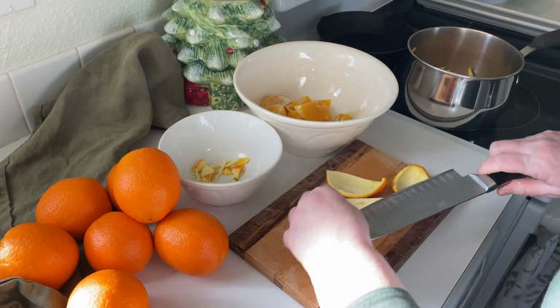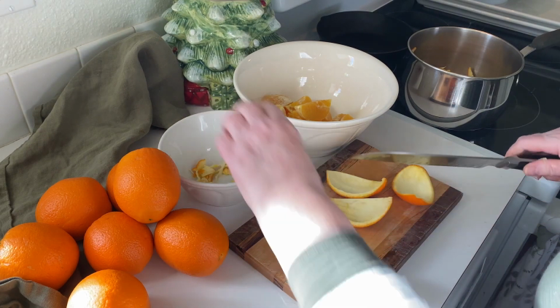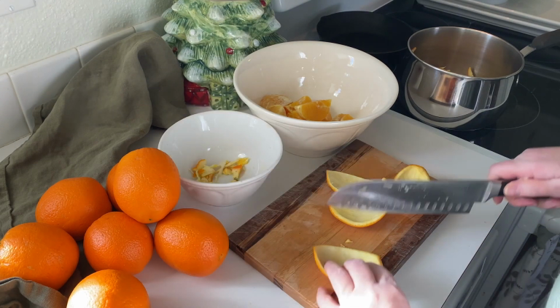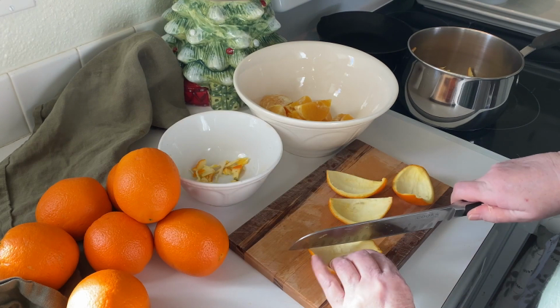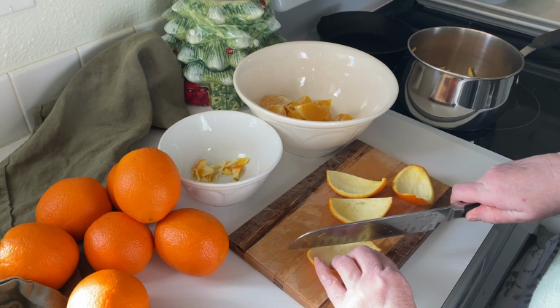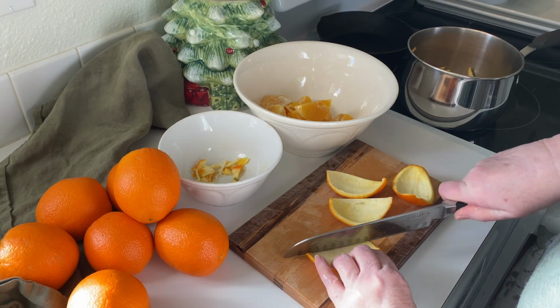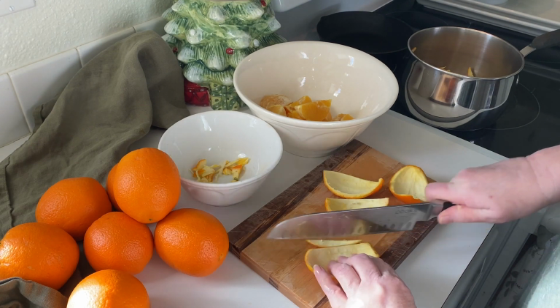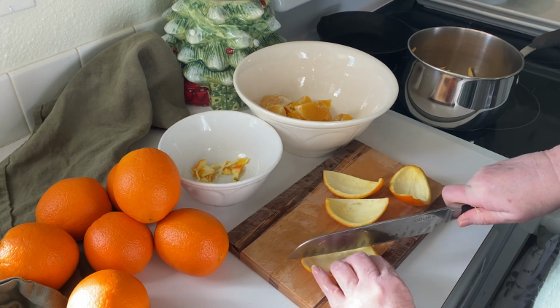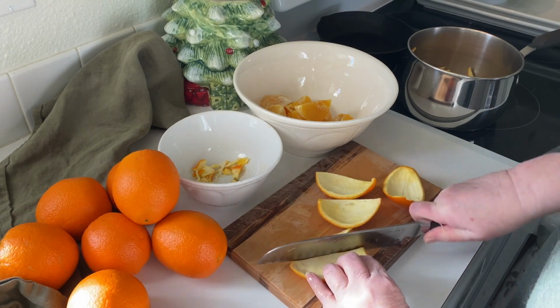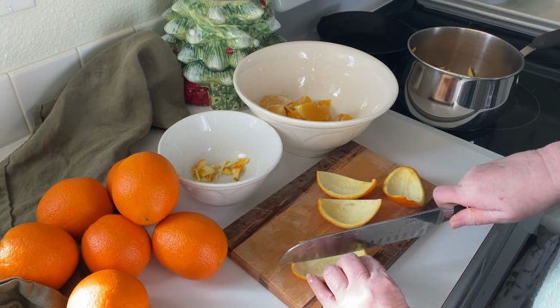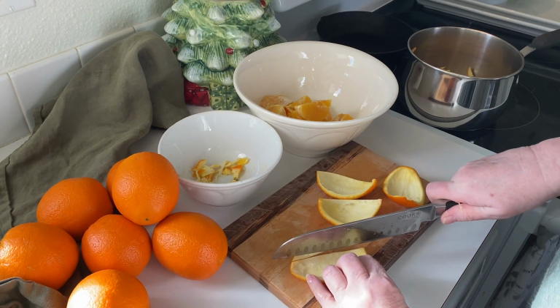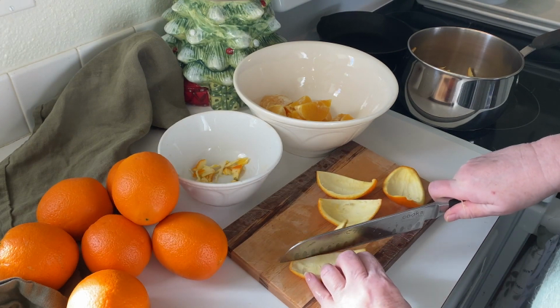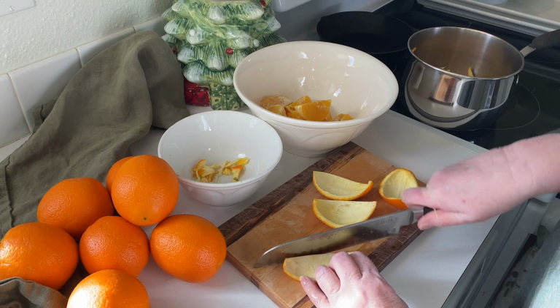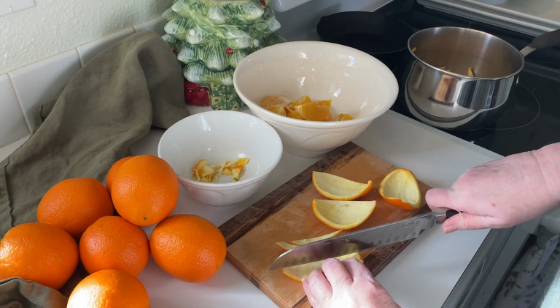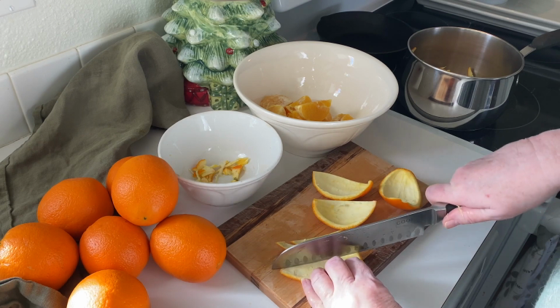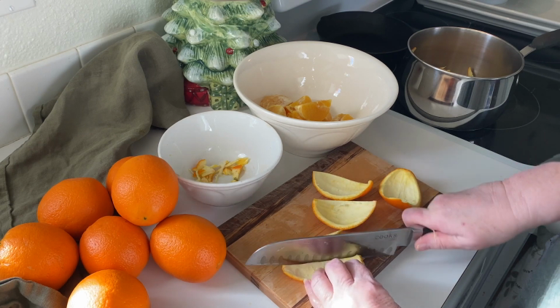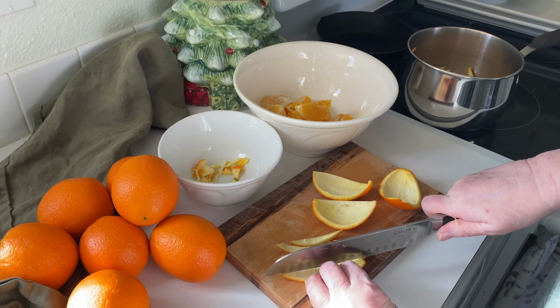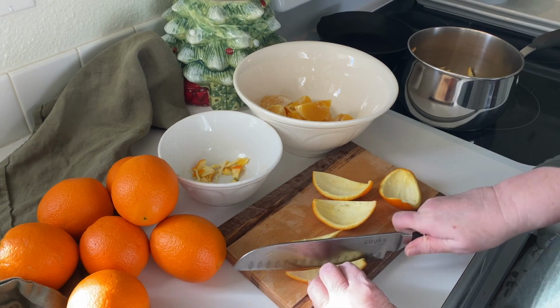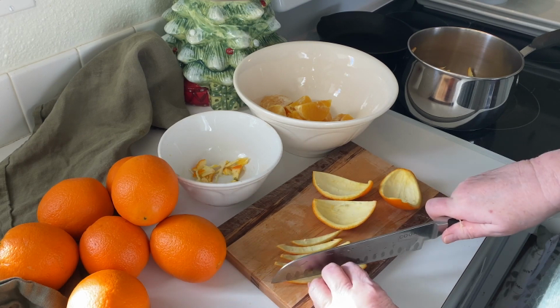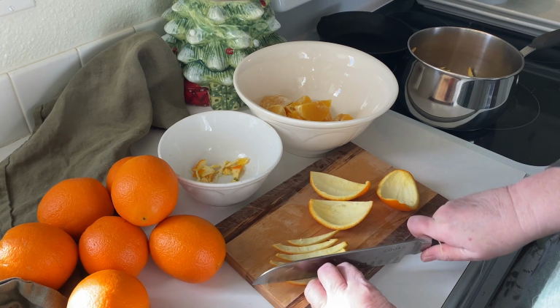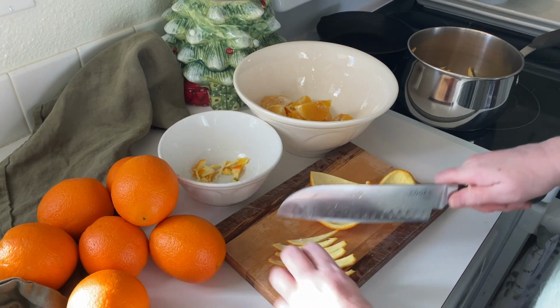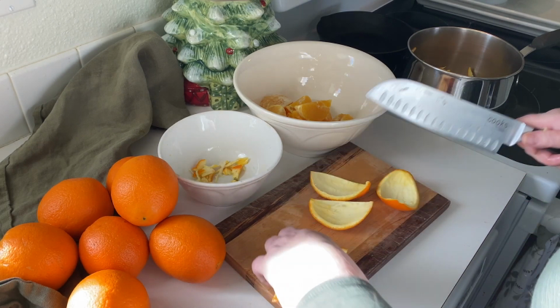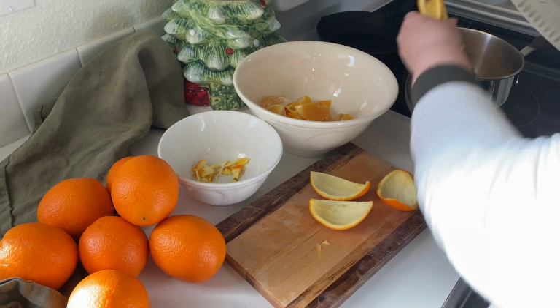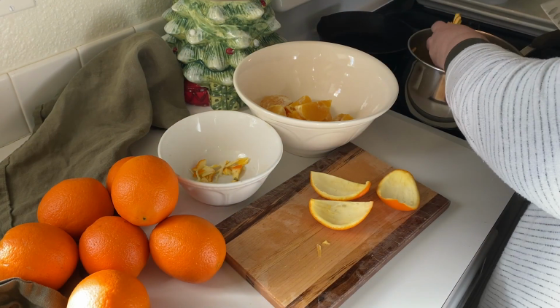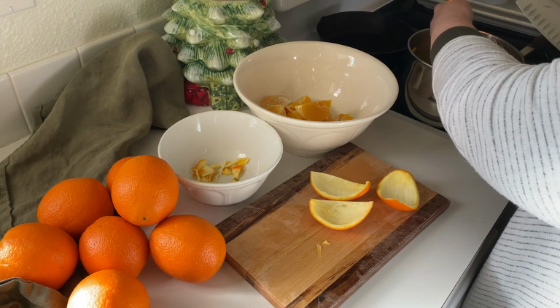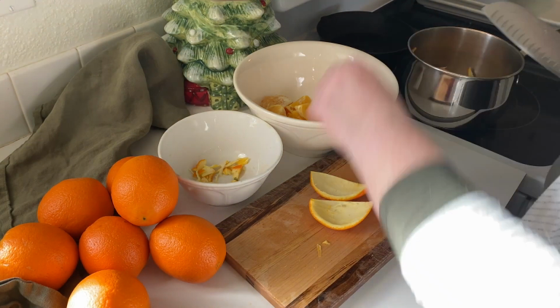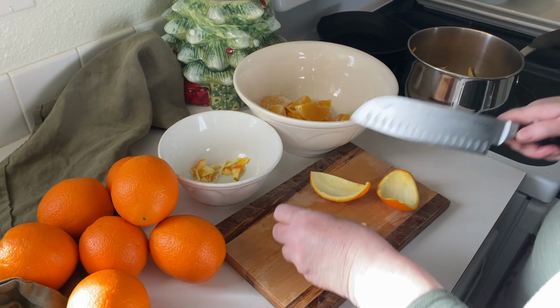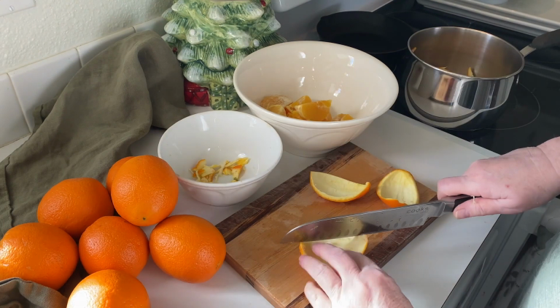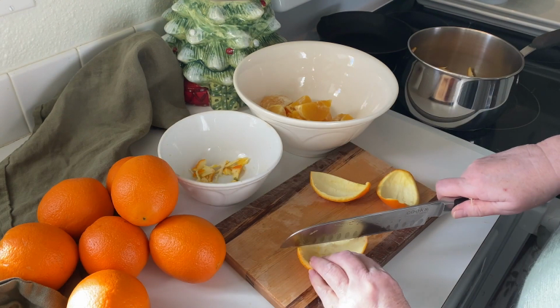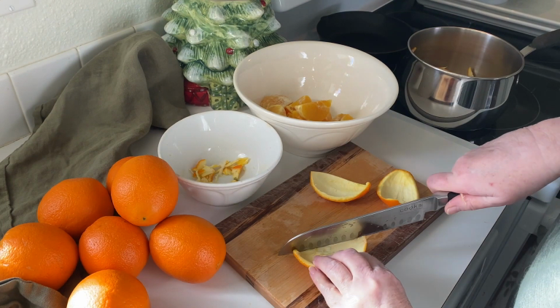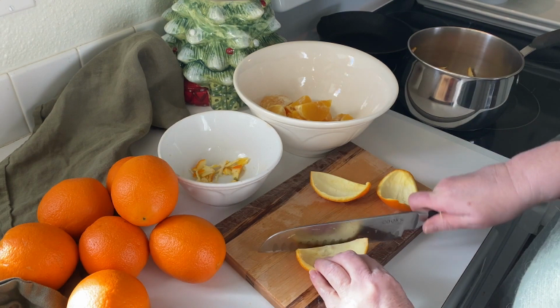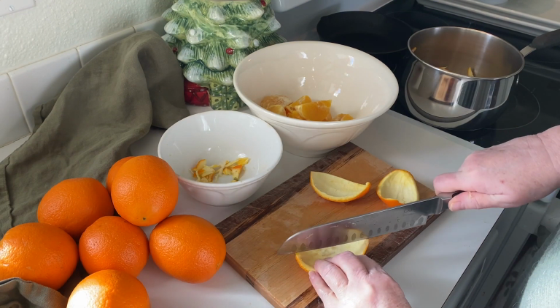Once all the peel is quartered and the segments are removed, cut the peel into strips about a quarter of an inch thick and place them in a saucepan or pot large enough to hold all the peel with room to spare.